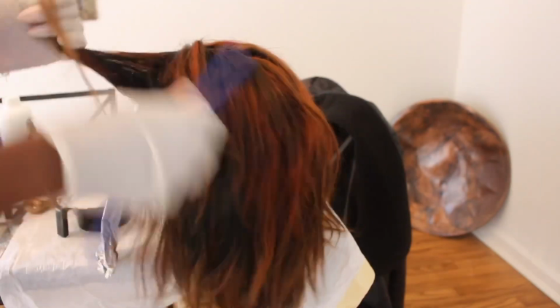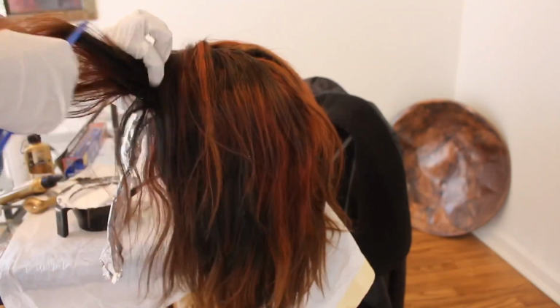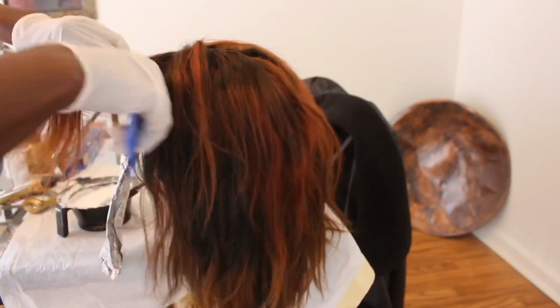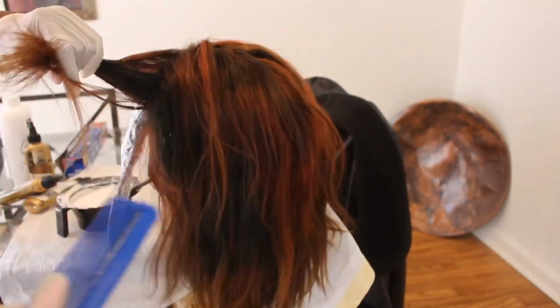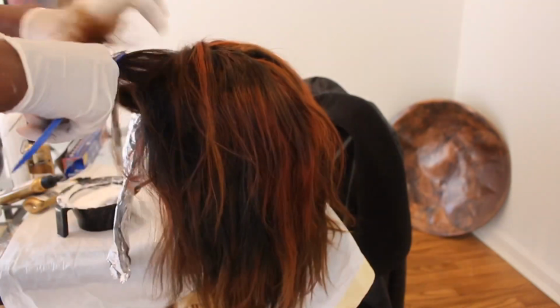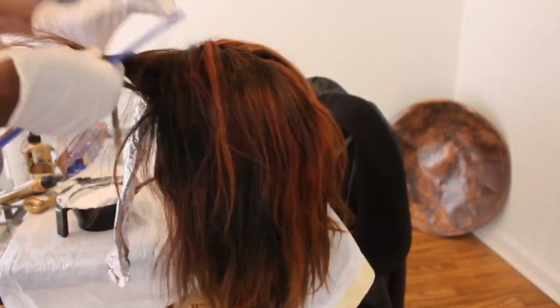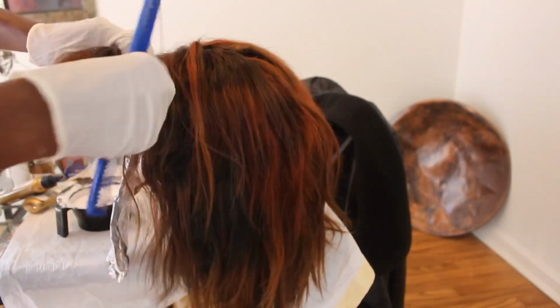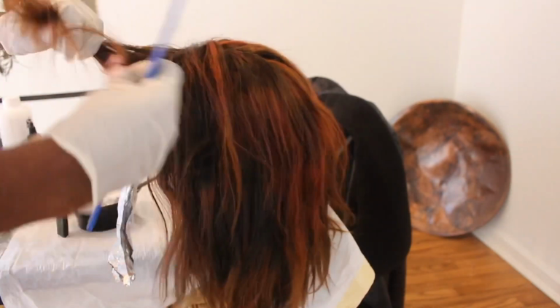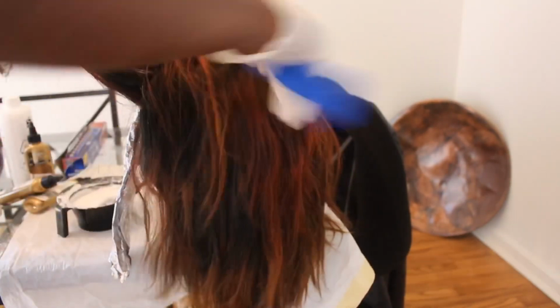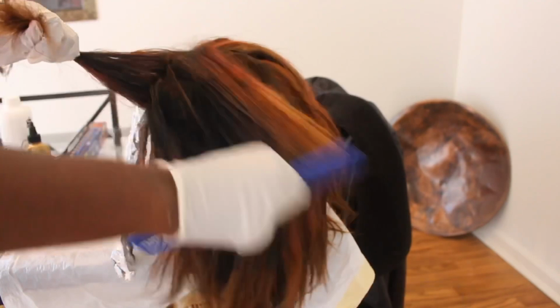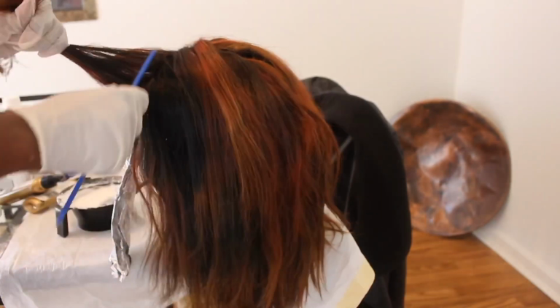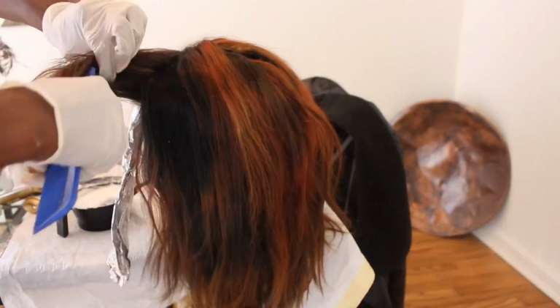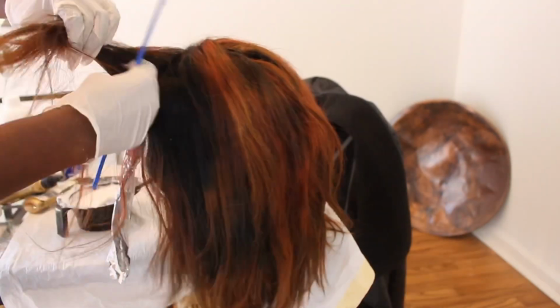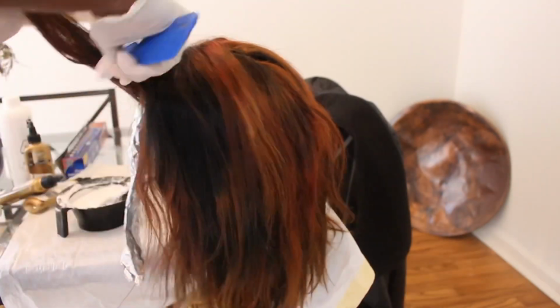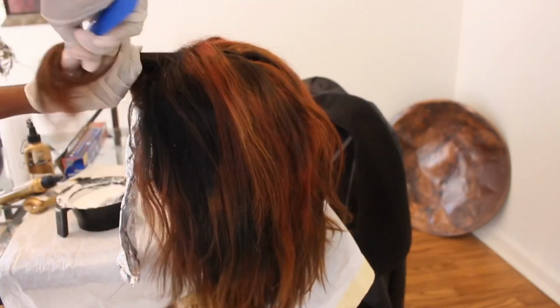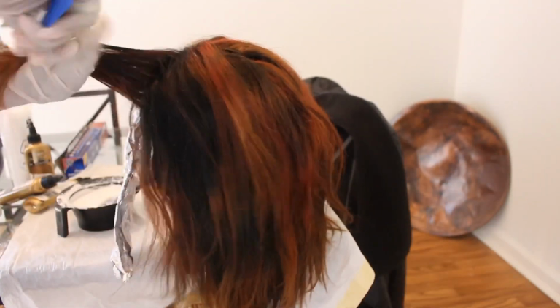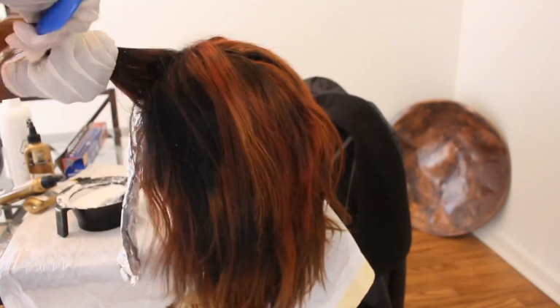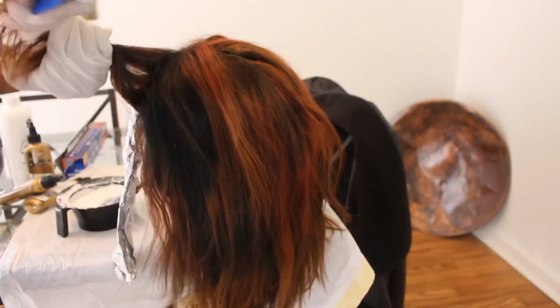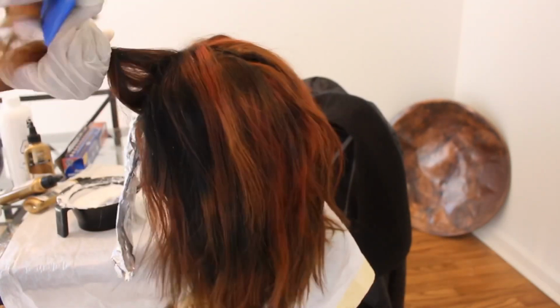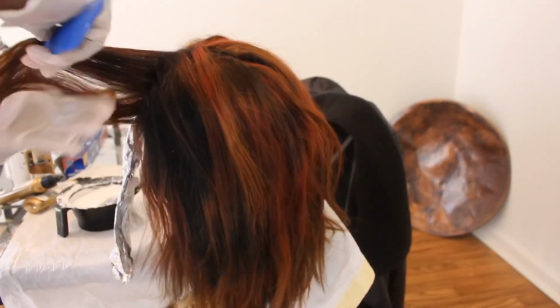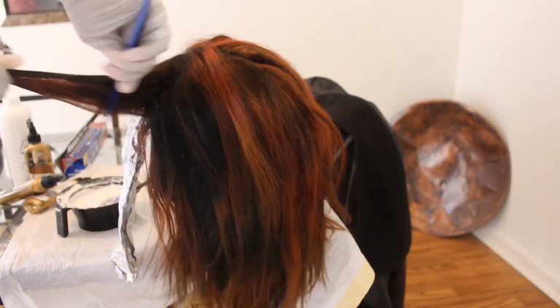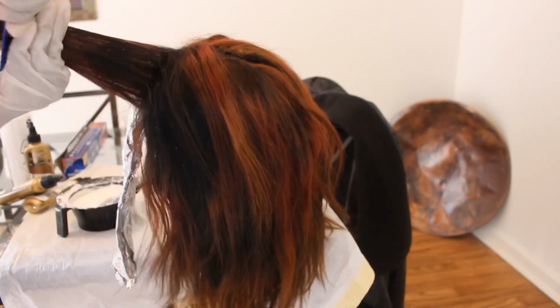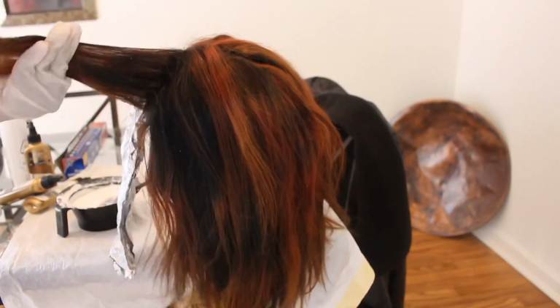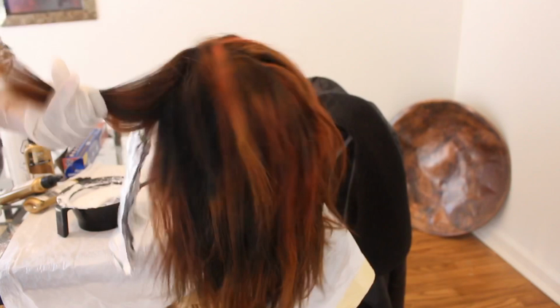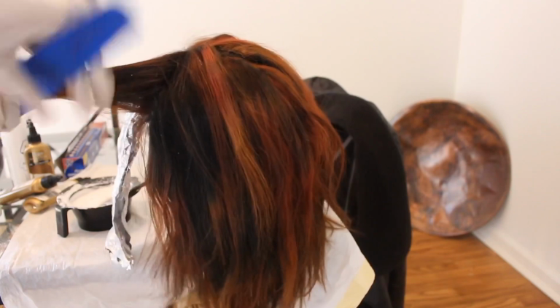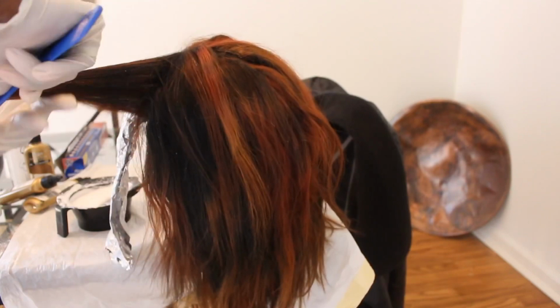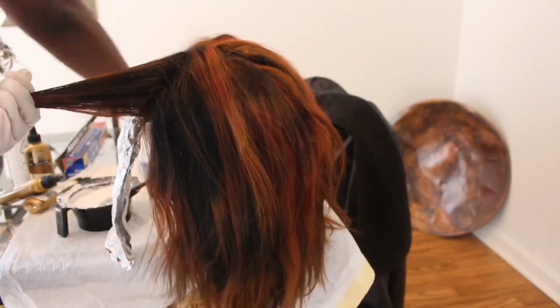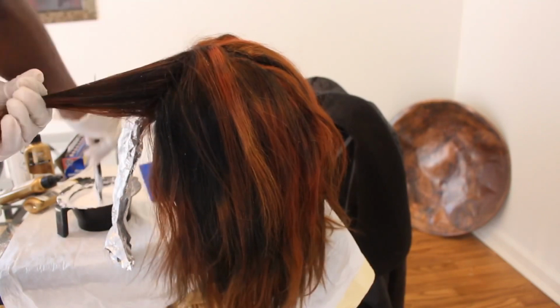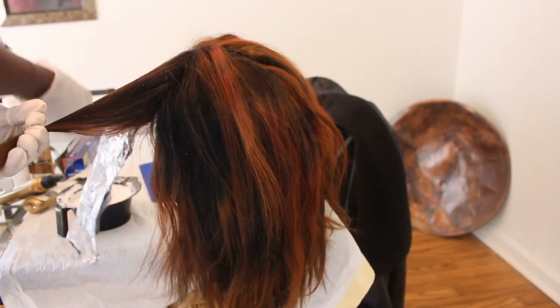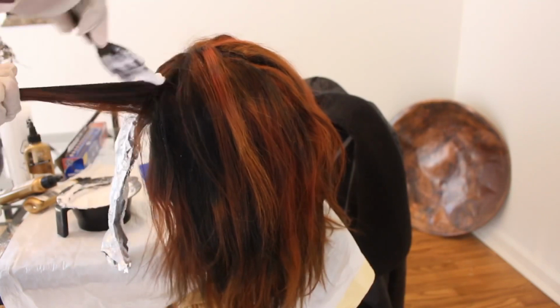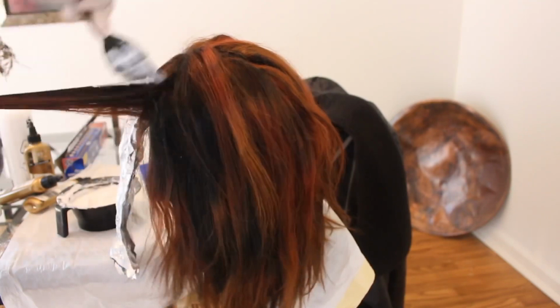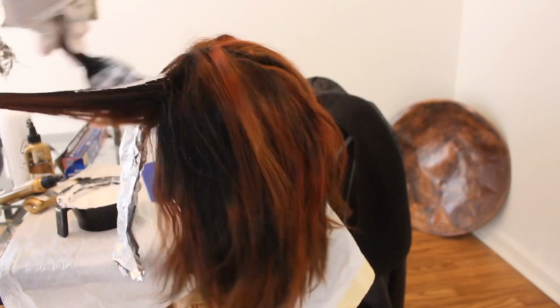So this is actually the color from yesterday, but before this my hair was jet black. Two days ago my hair was jet black and you could still see the jet black parts of the black hair.